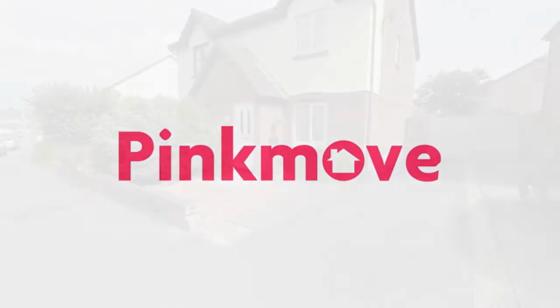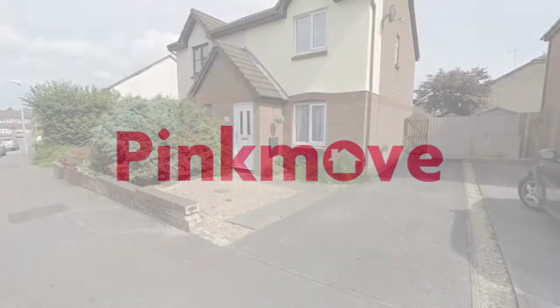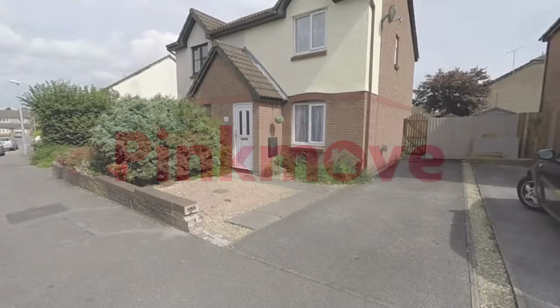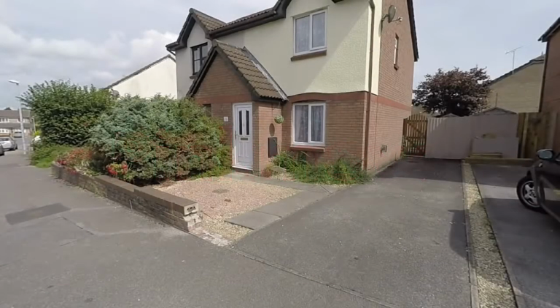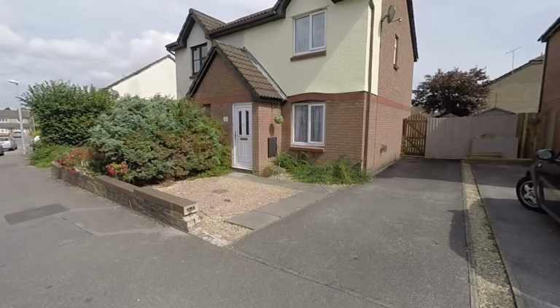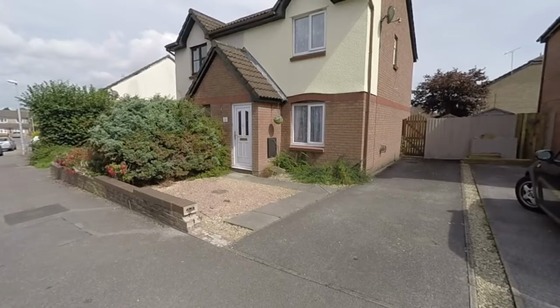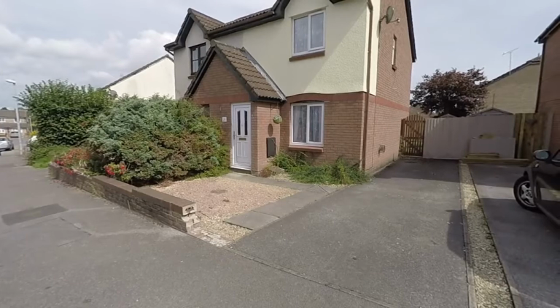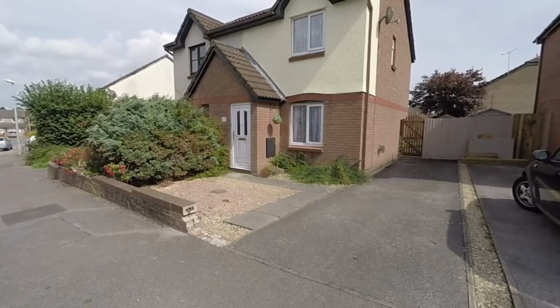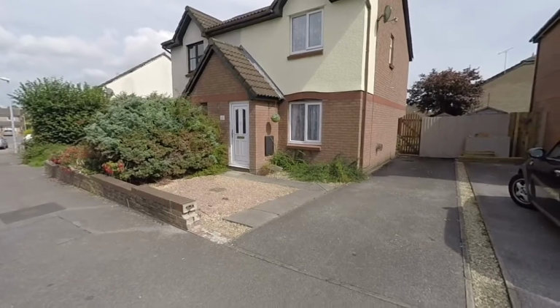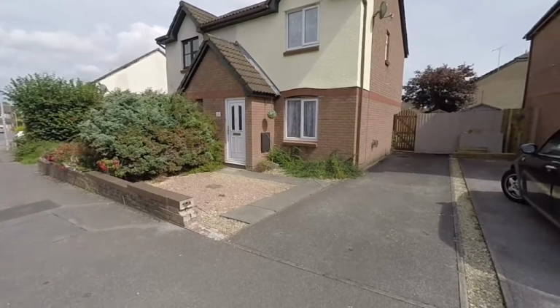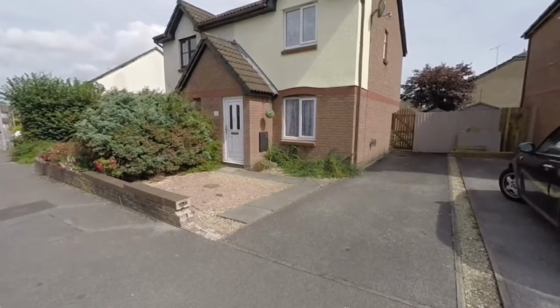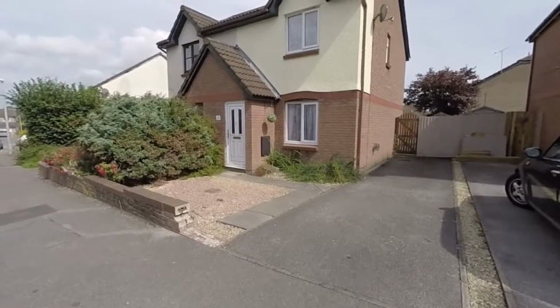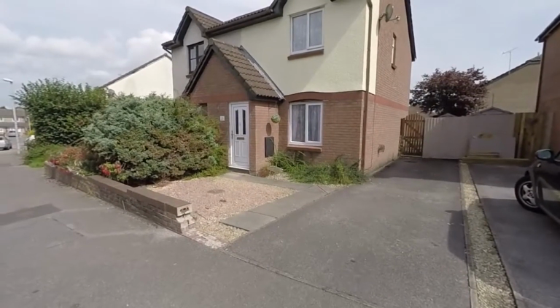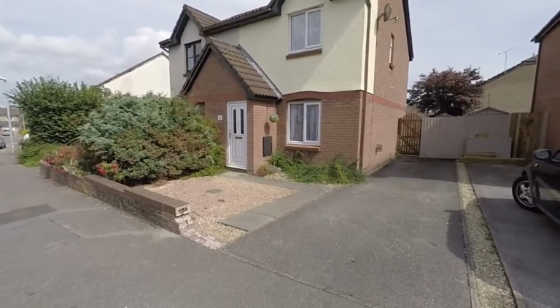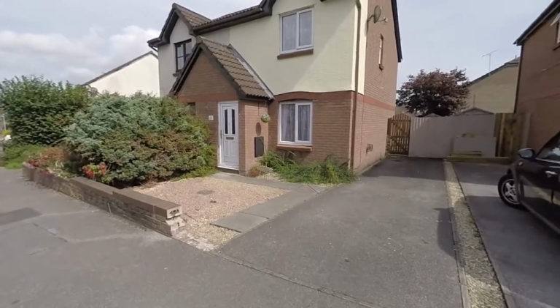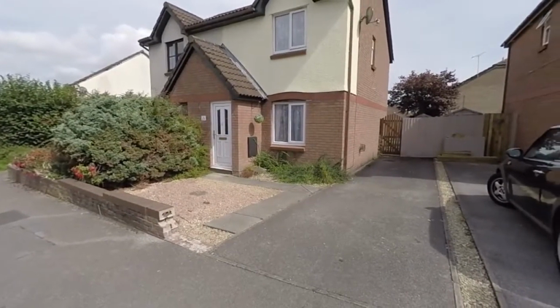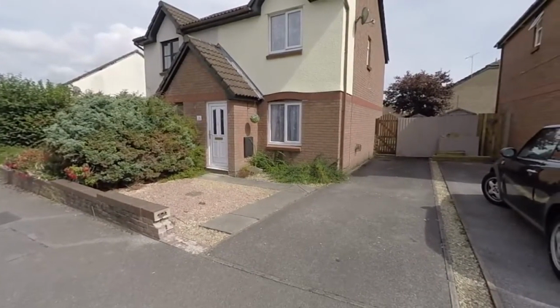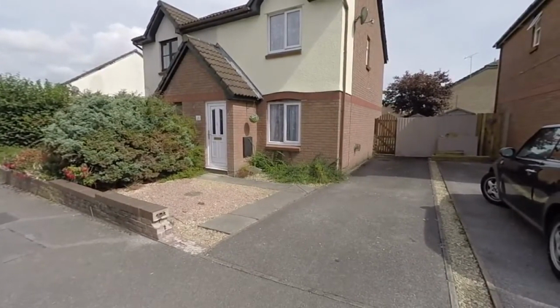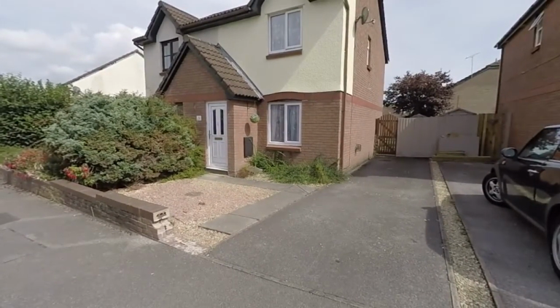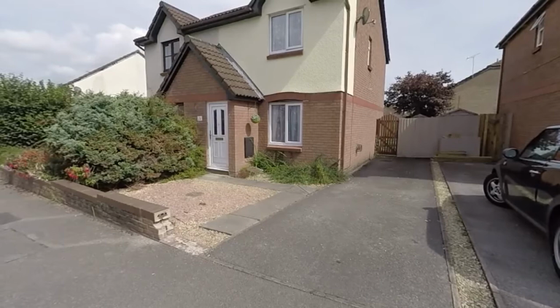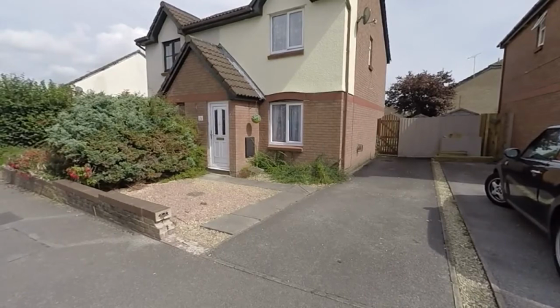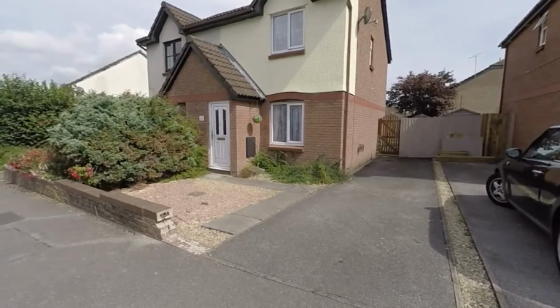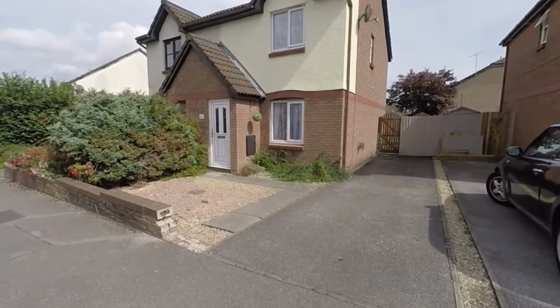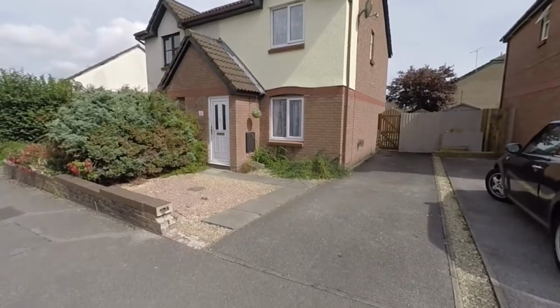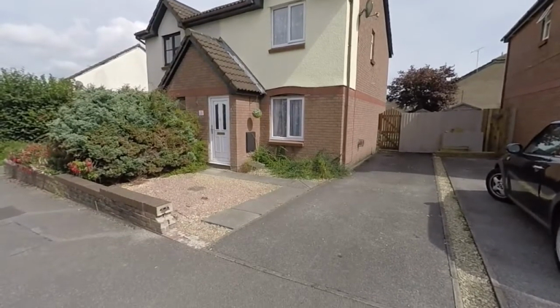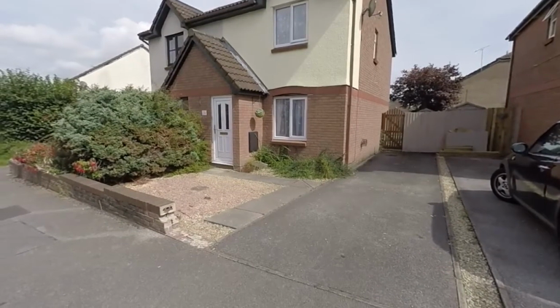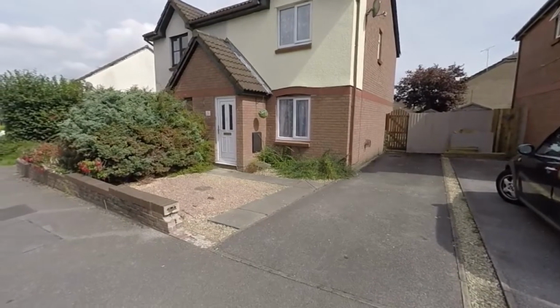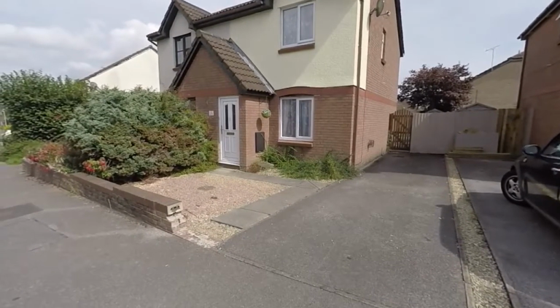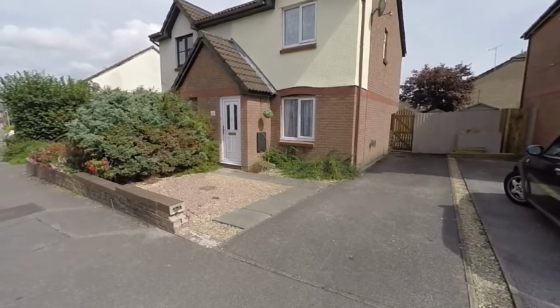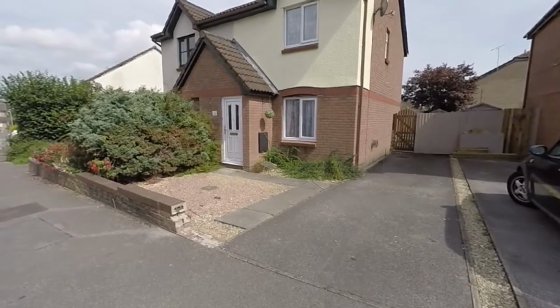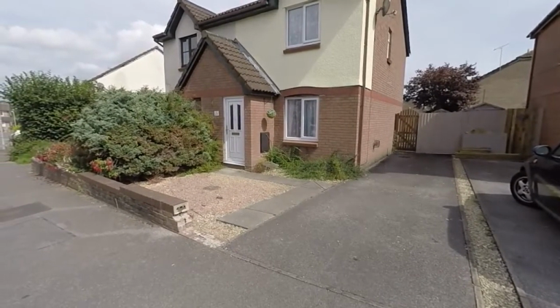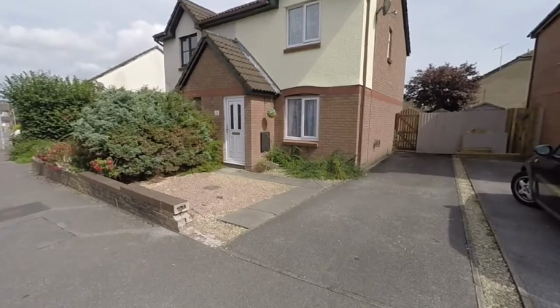Hello there and welcome to this Pinkmove video tour of this two-bedroom semi-detached property located on Acacia Avenue in Undie. We'll start the tour here to the front of the property.